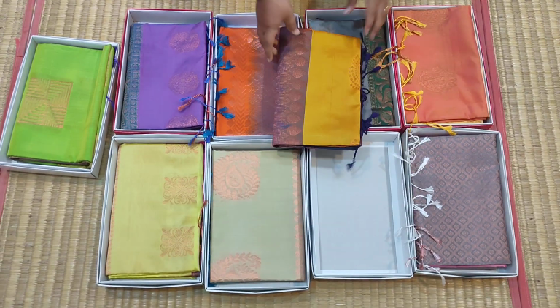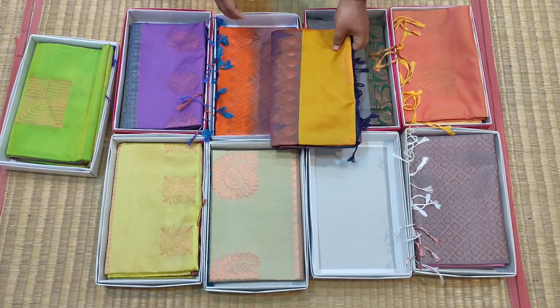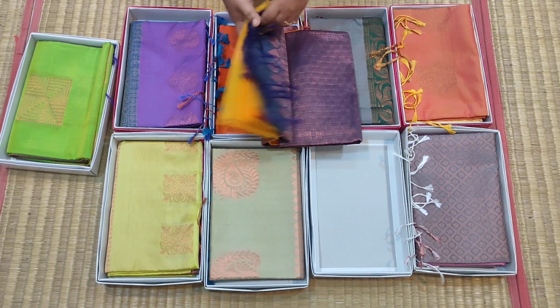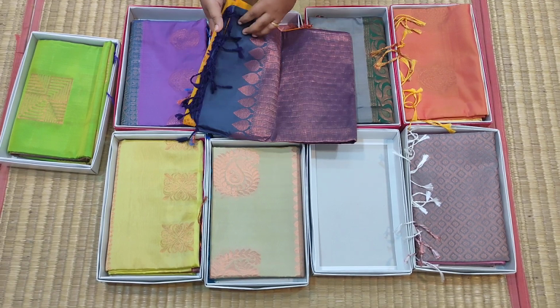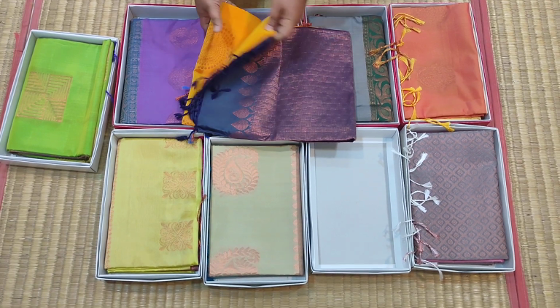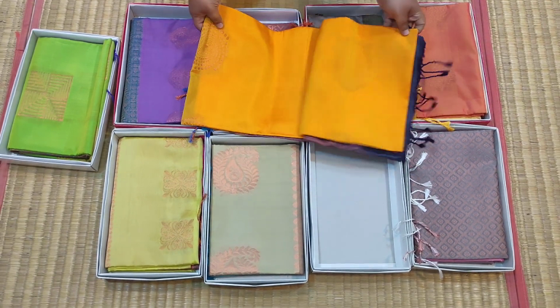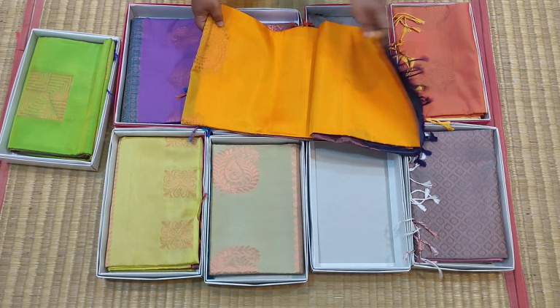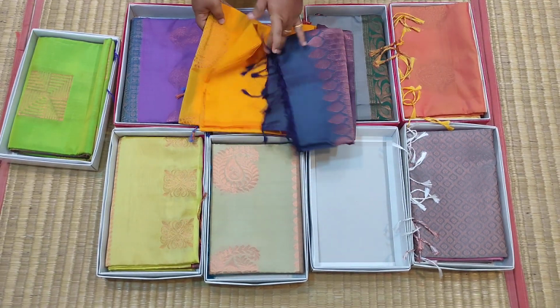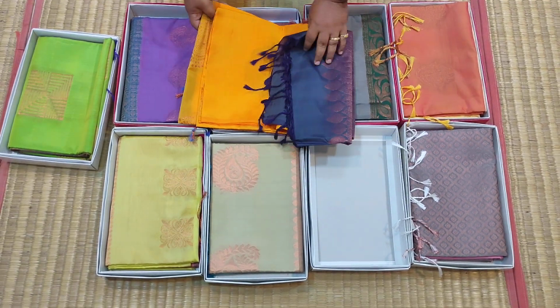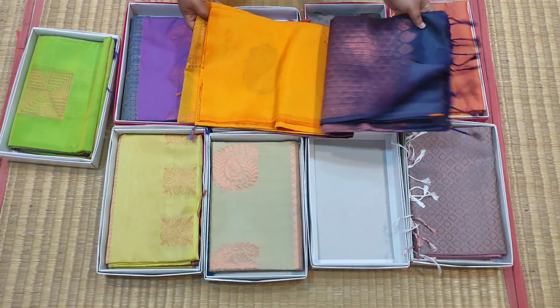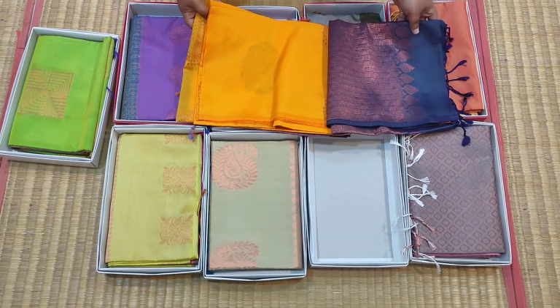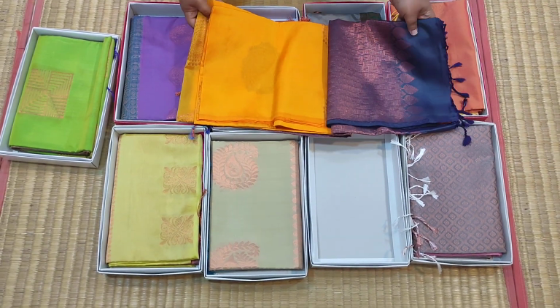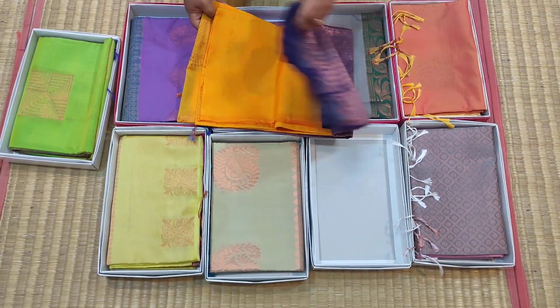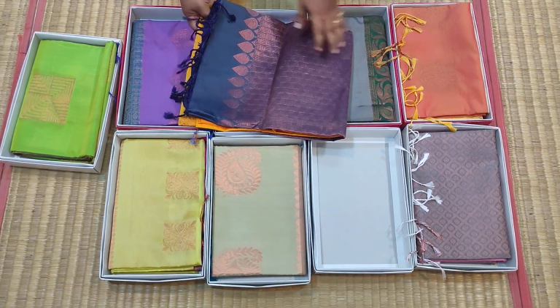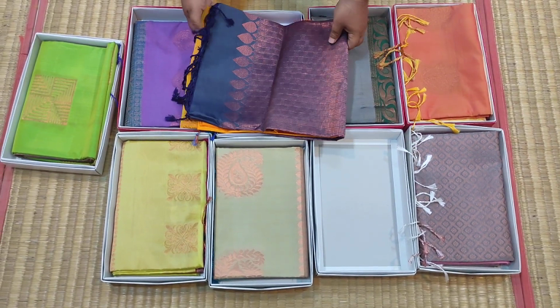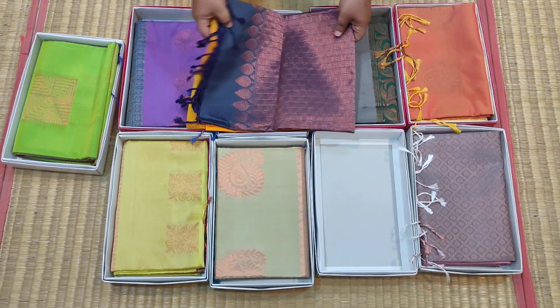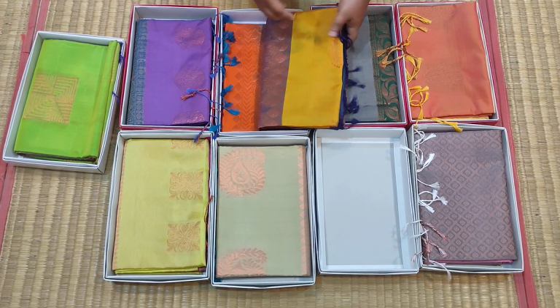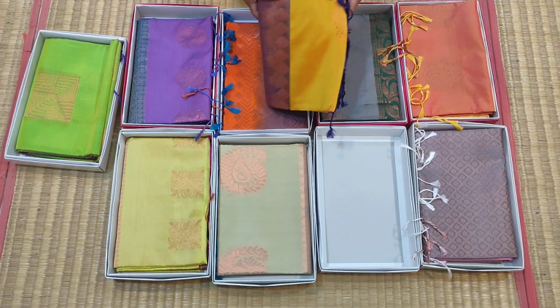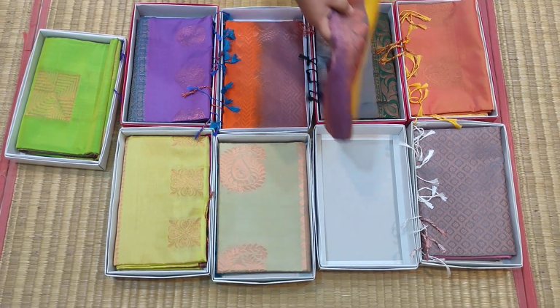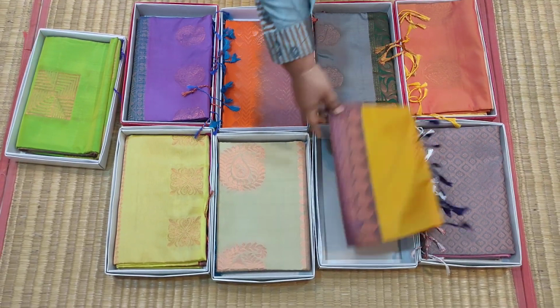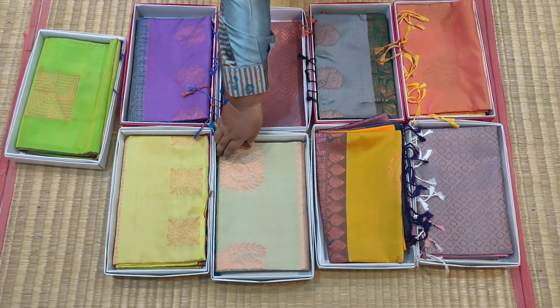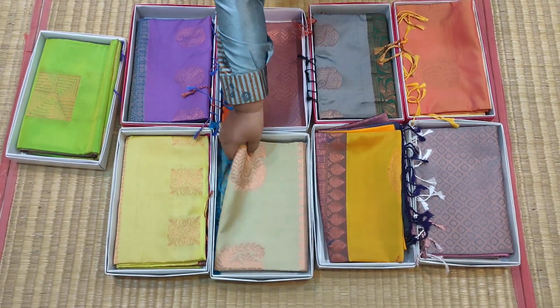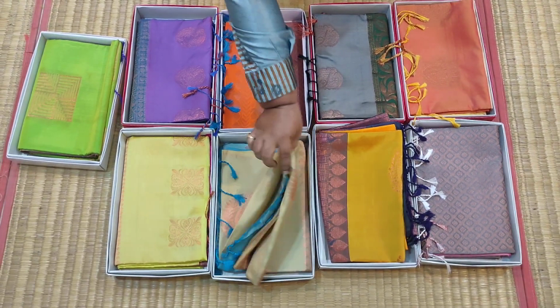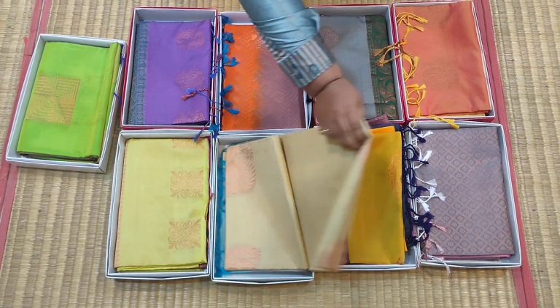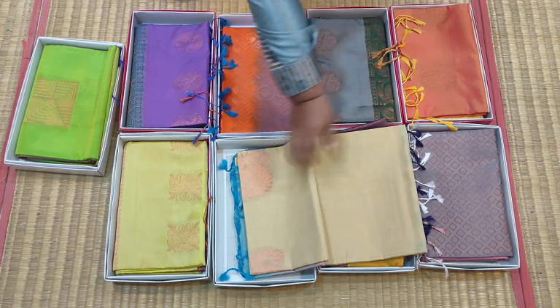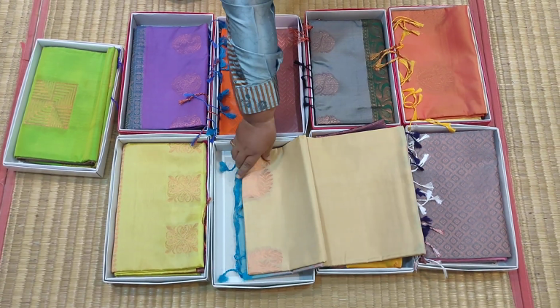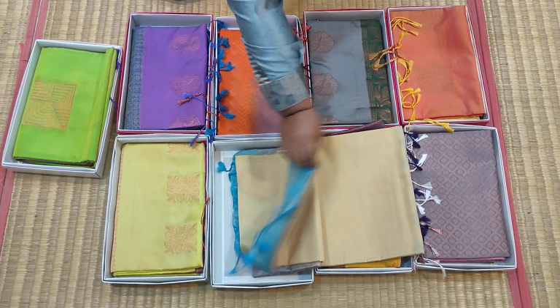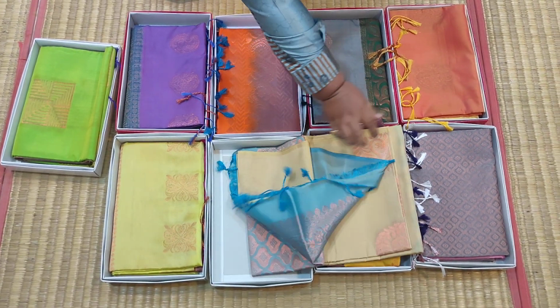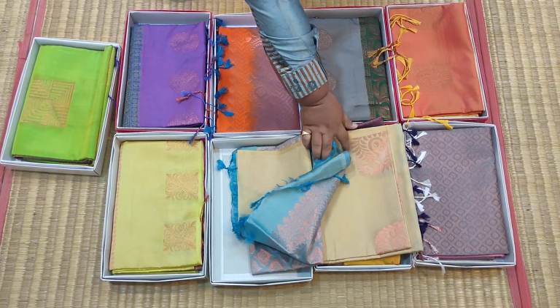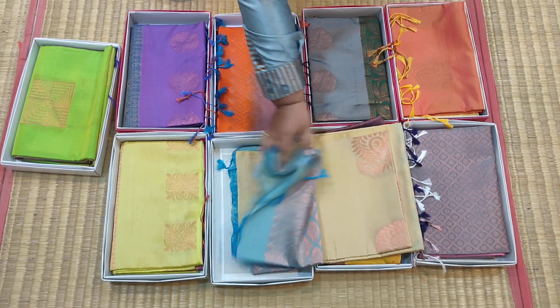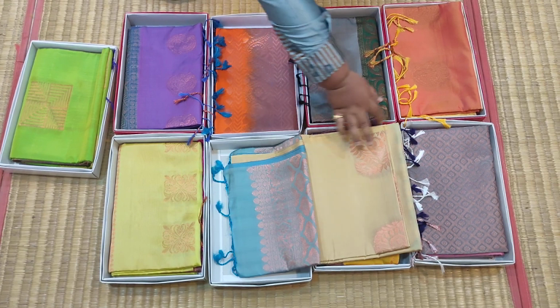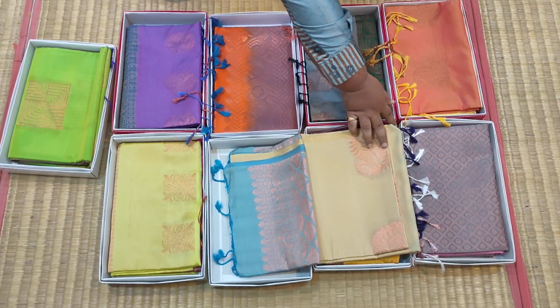Sarai No.7: Mustard Yellow Borderless Sarai, Mustard Yellow with Dark Blue Combination. Sarai No.8: Cream with Sky Blue.